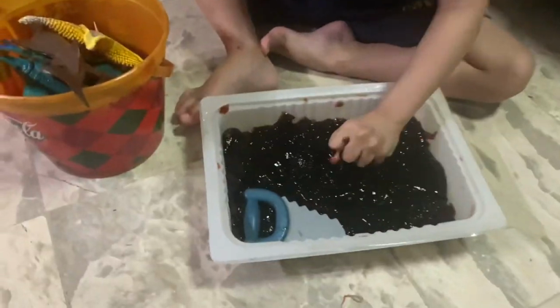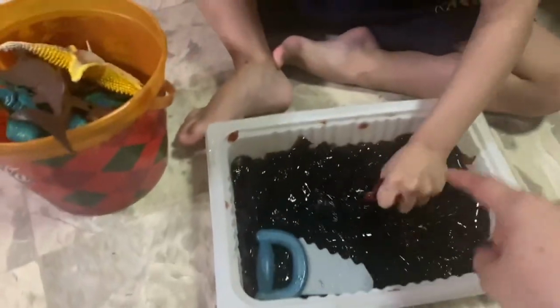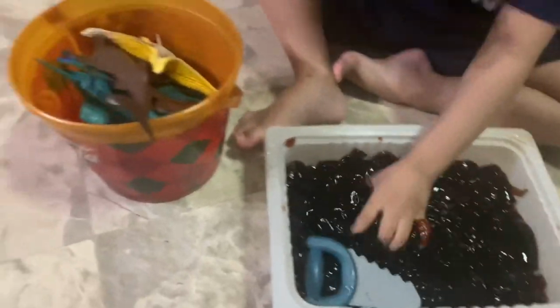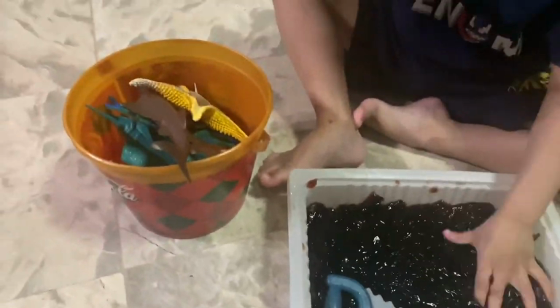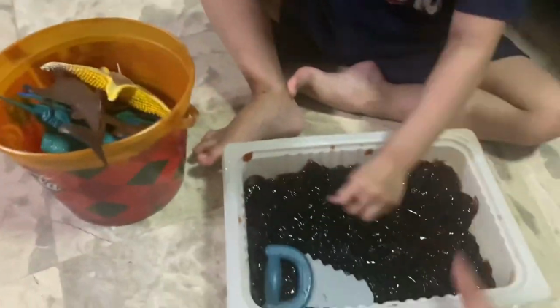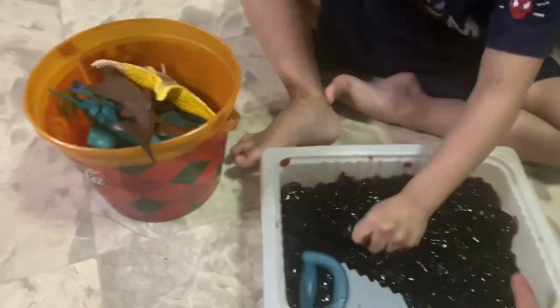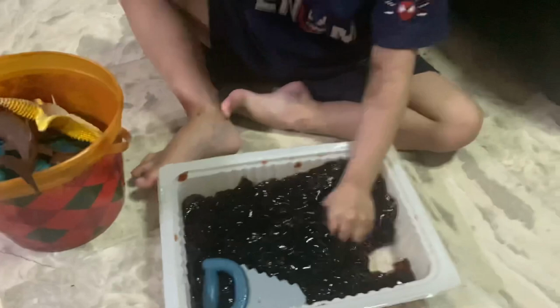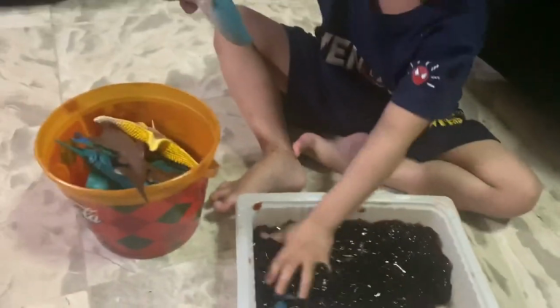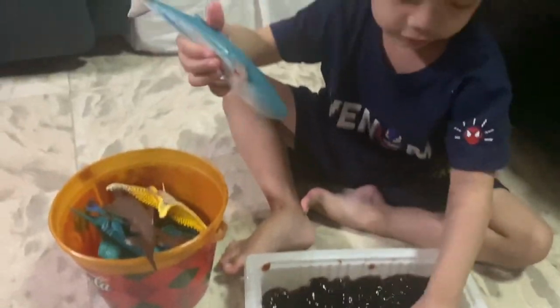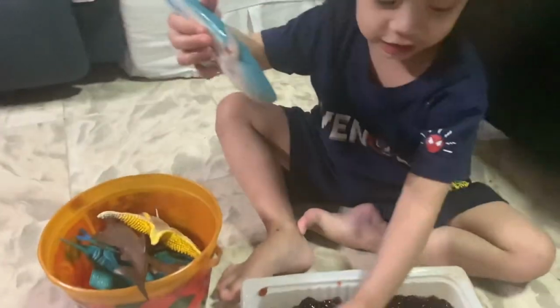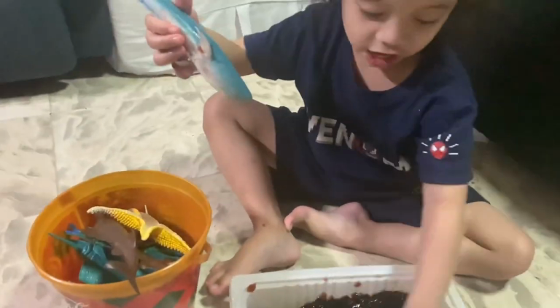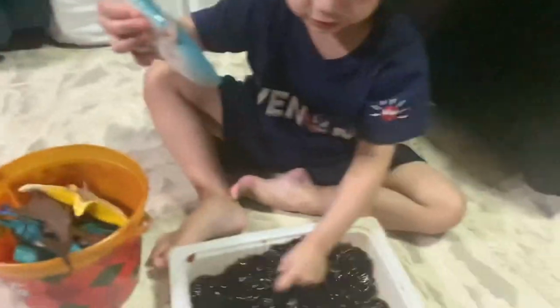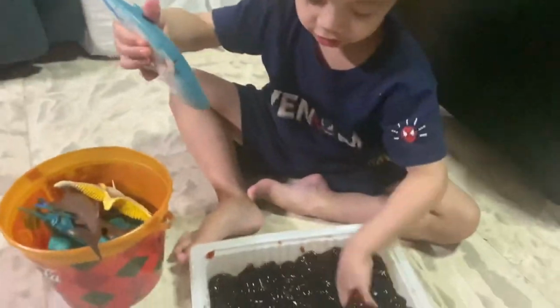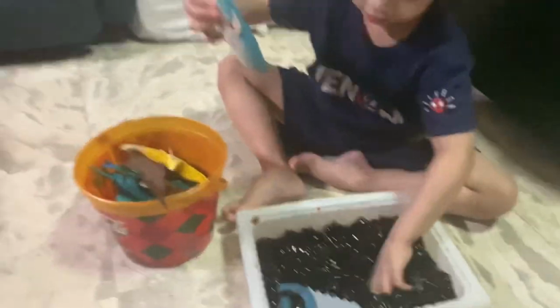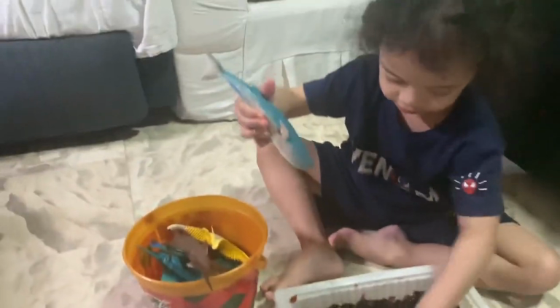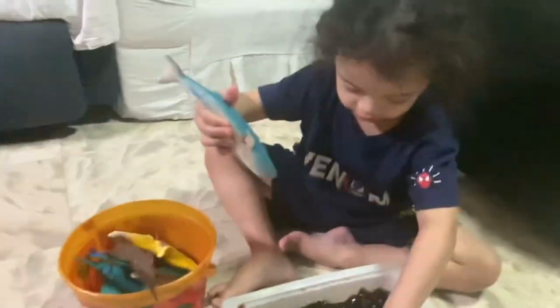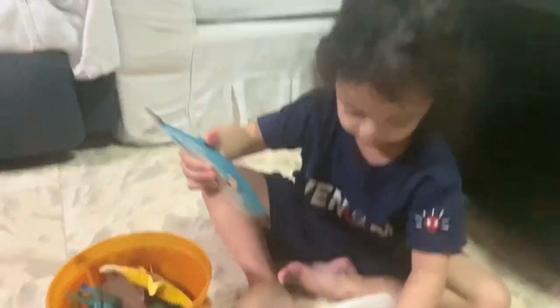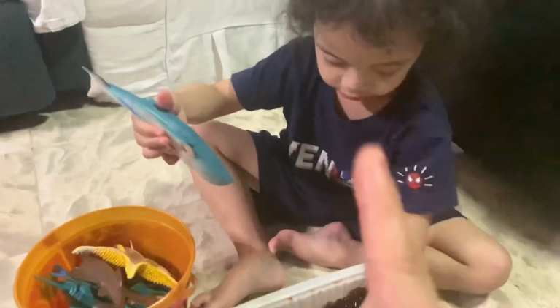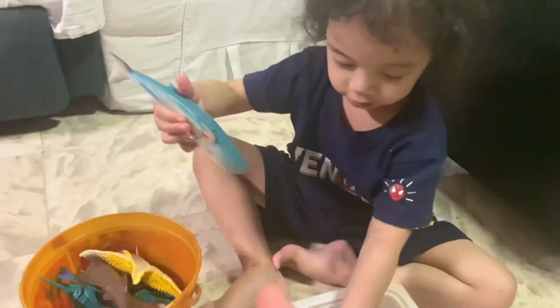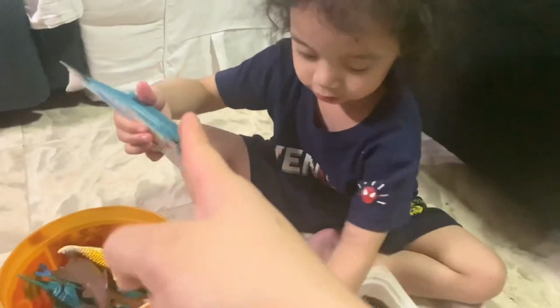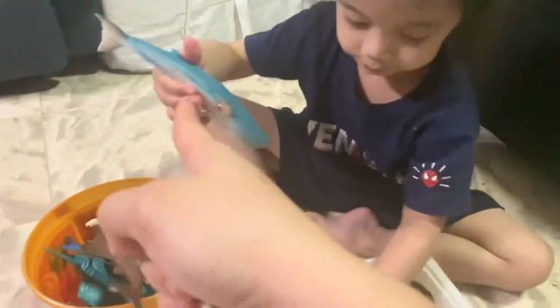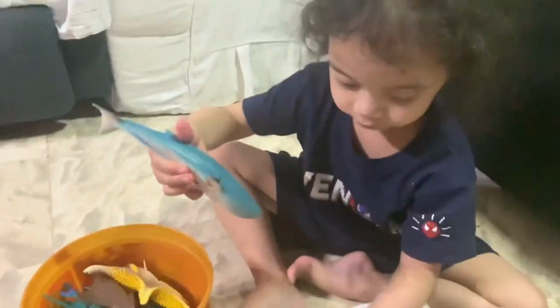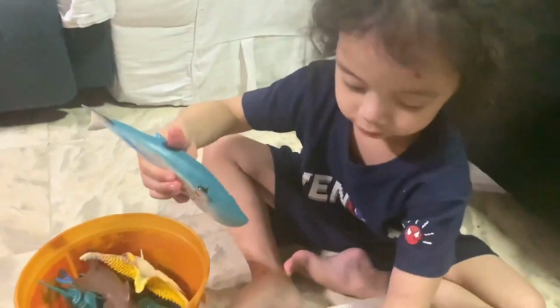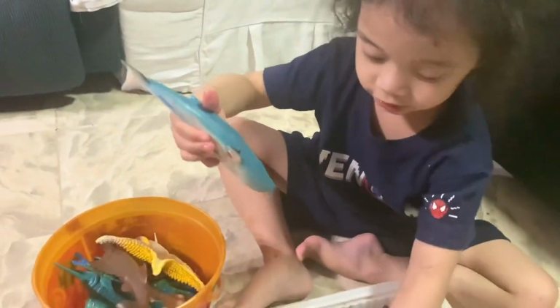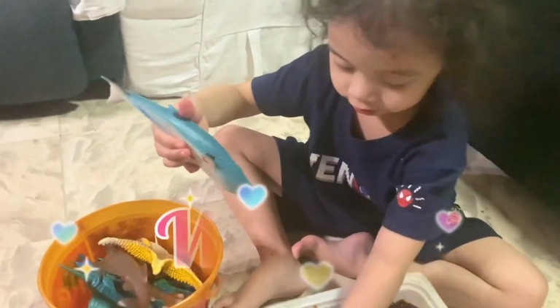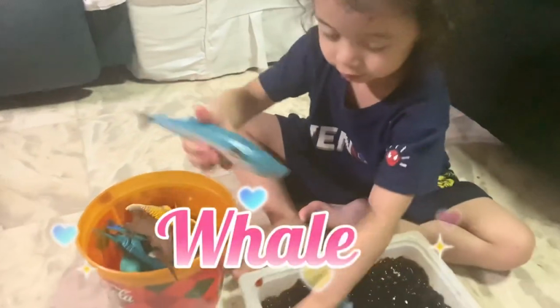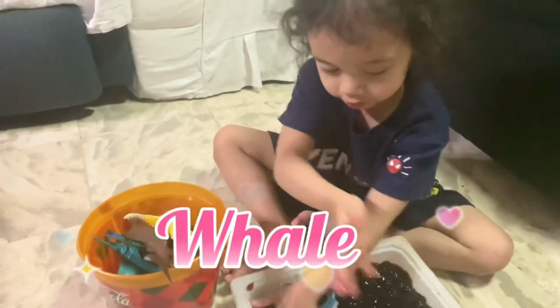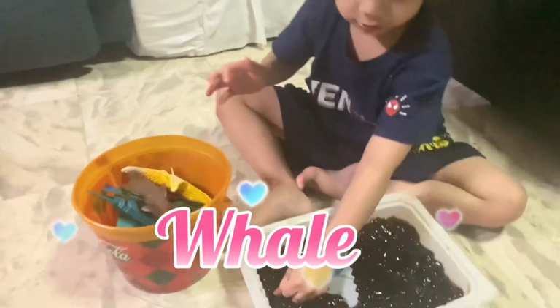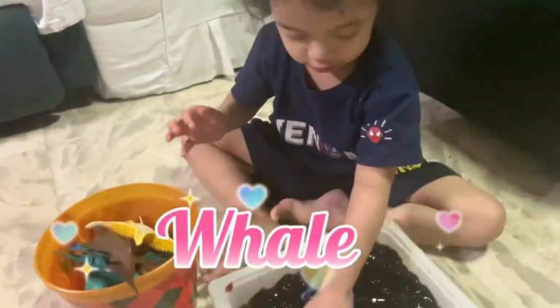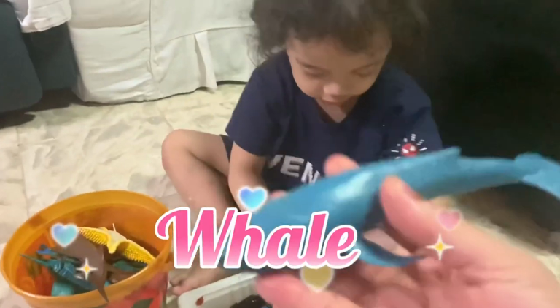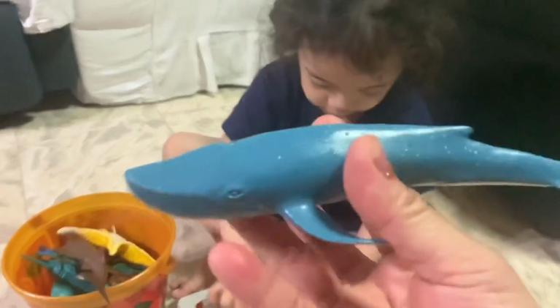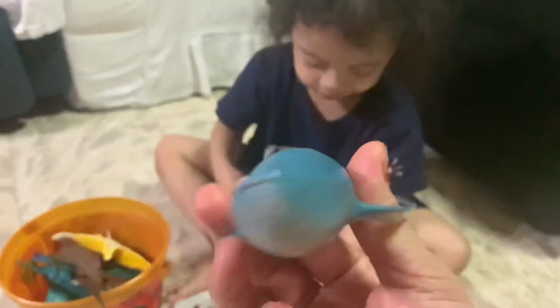When you think about the lemon jelly, what do you think of it? It's just like a slime — it's just like a slime! And what do you call that one you're holding, the blue one? Whale! Whale, yes! Check it out guys, this is a whale!